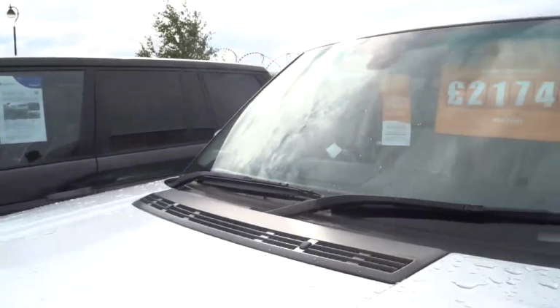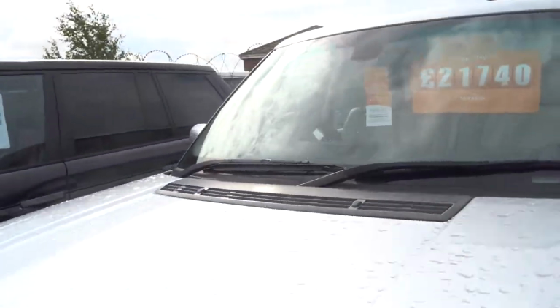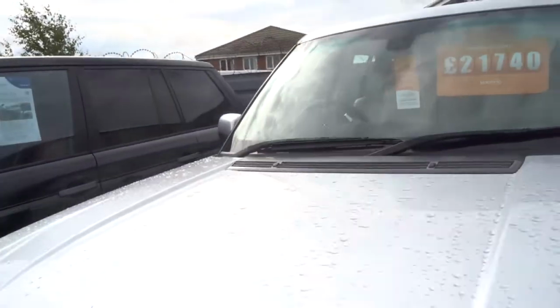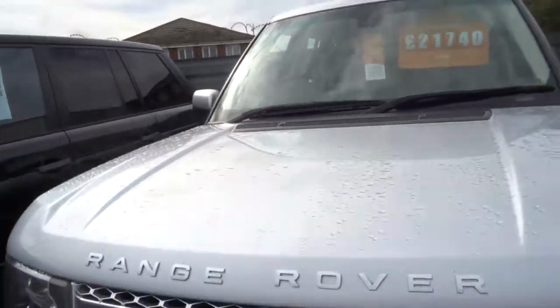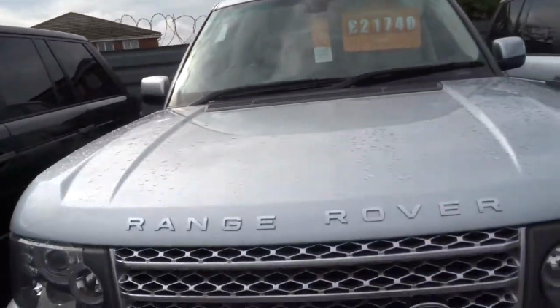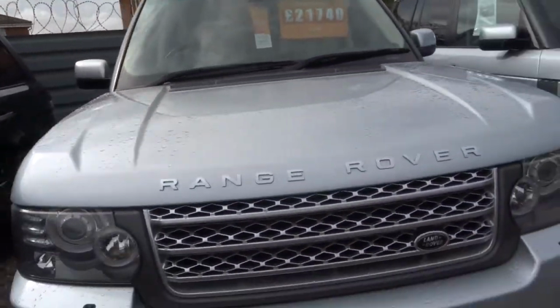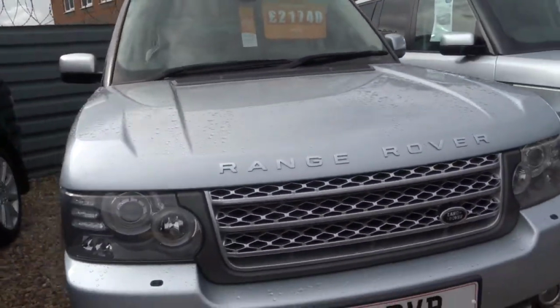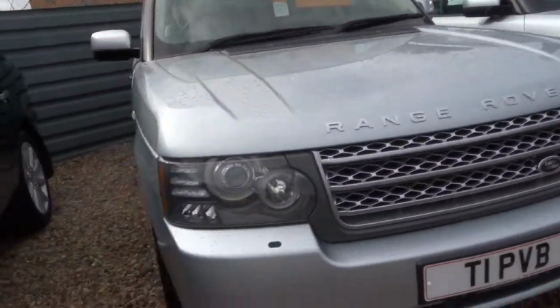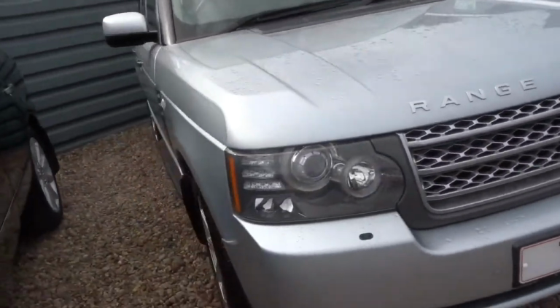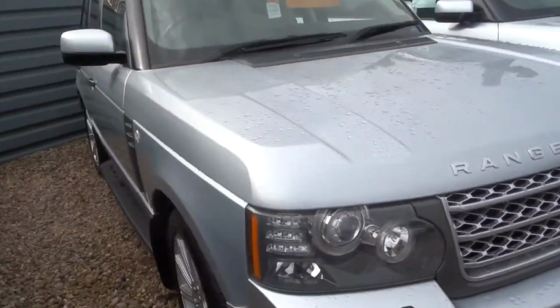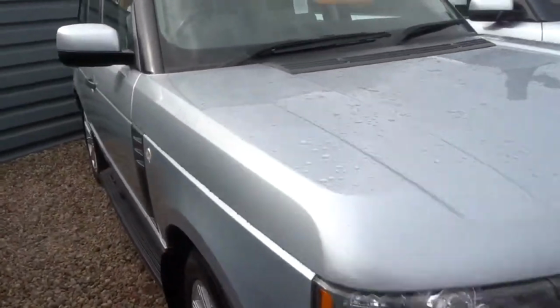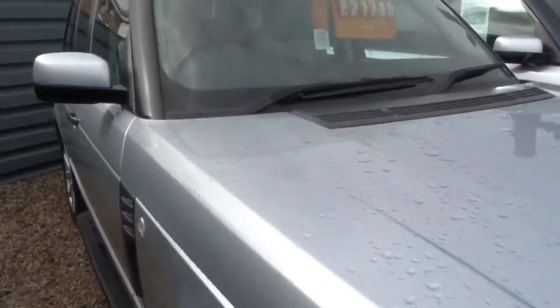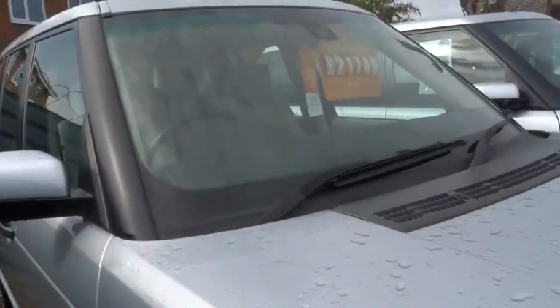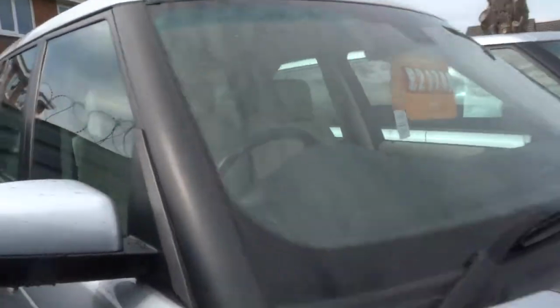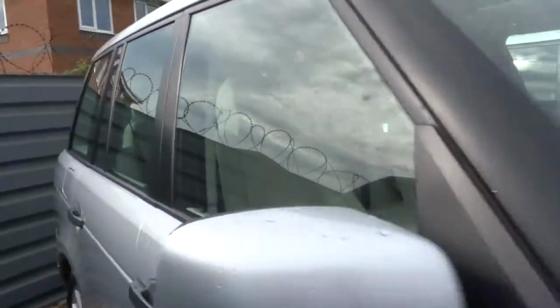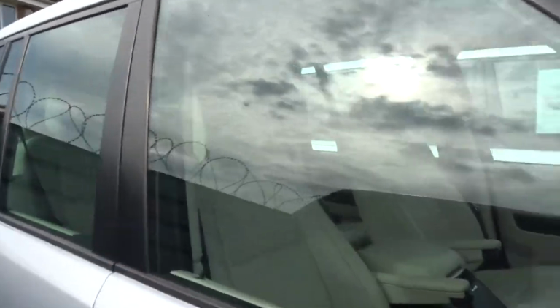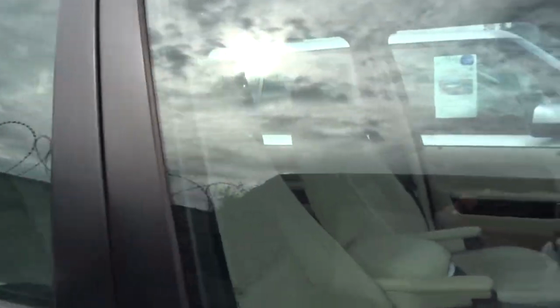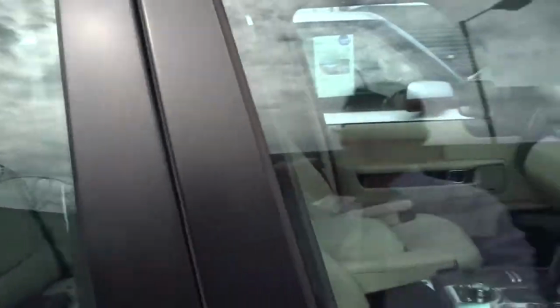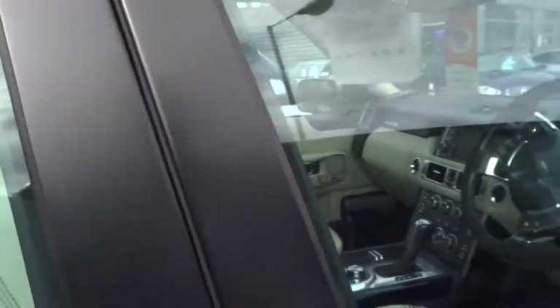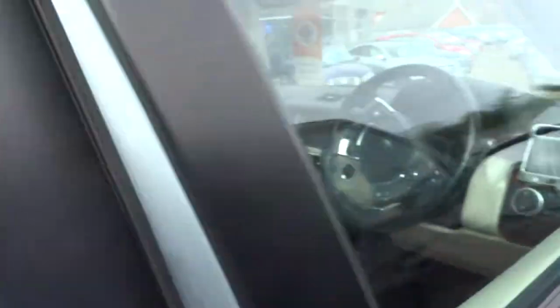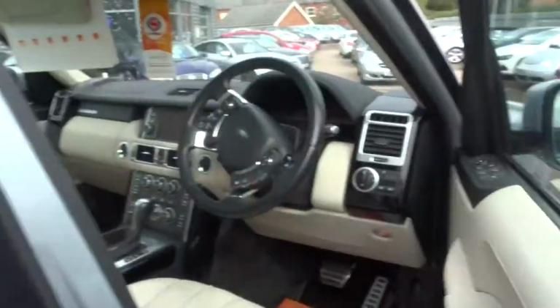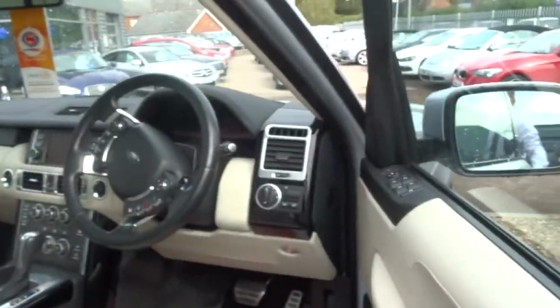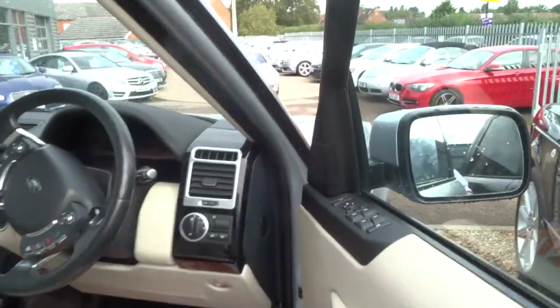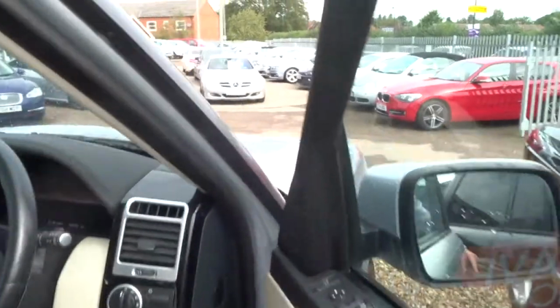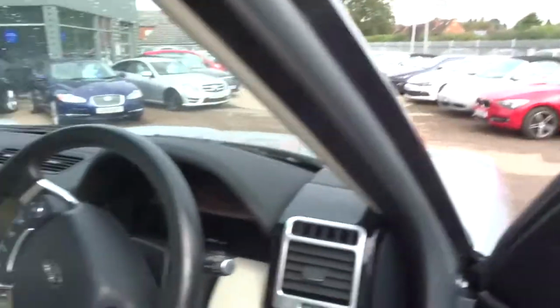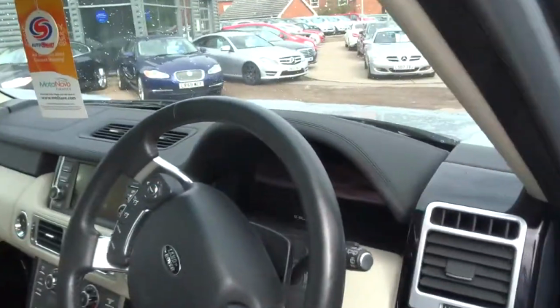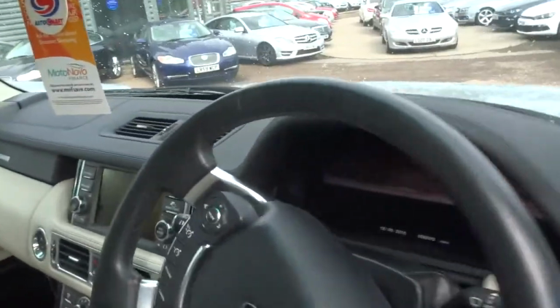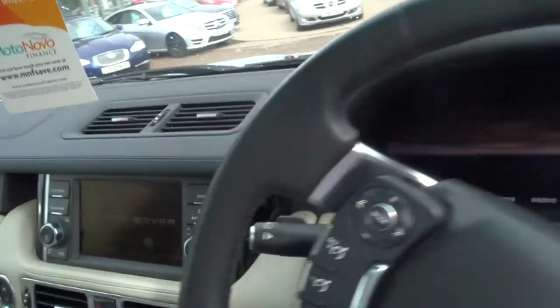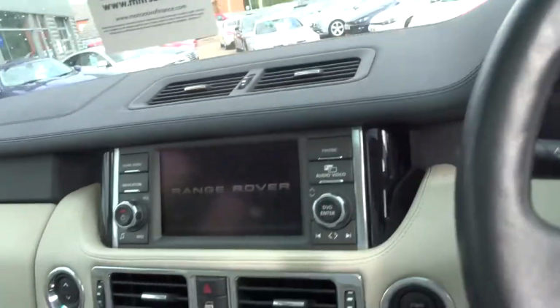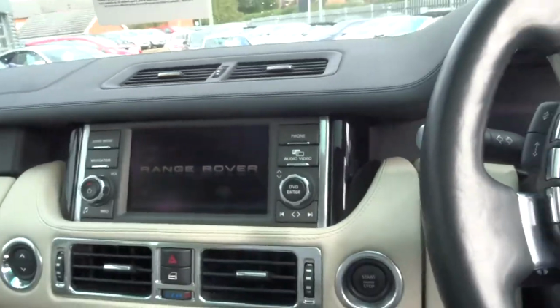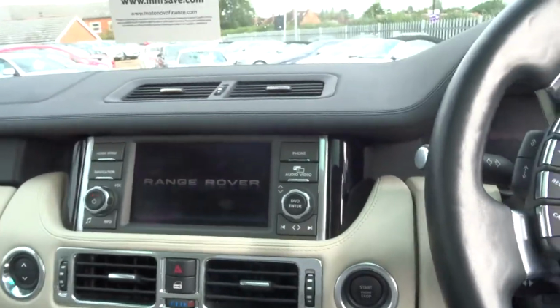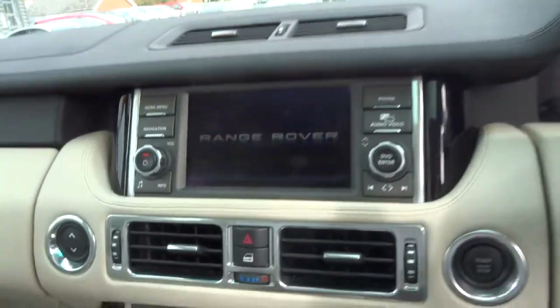I could try and tell you about all of the things this car's got but I'll probably be here for a week. I've written it down underneath the photo so you can have a good look through and see what it has and hasn't got. Don't think there will be many things it hasn't got though.